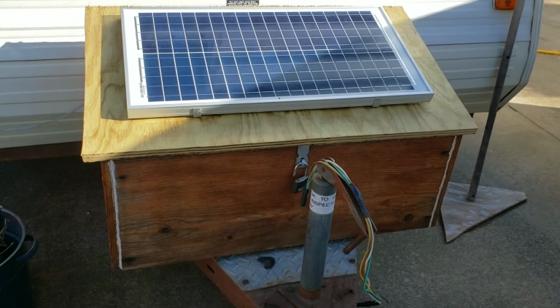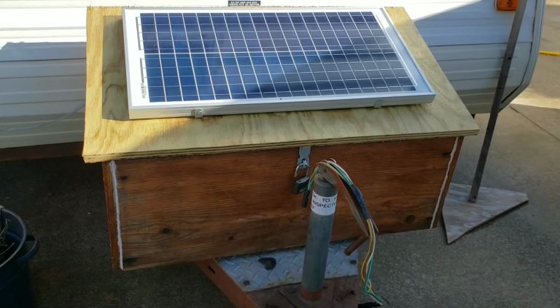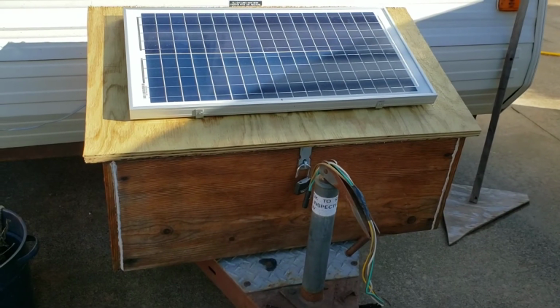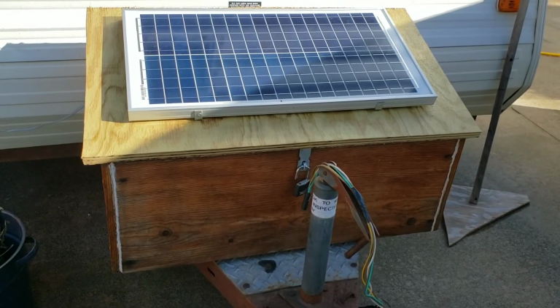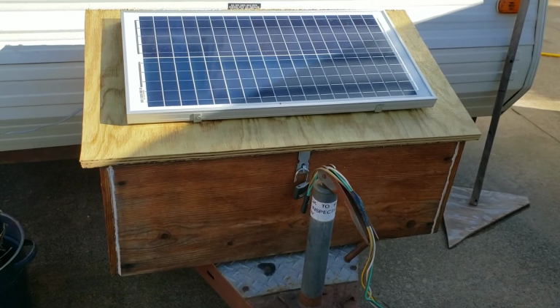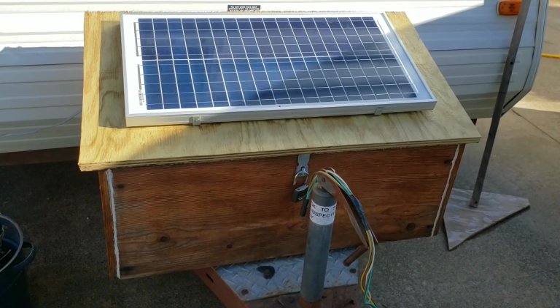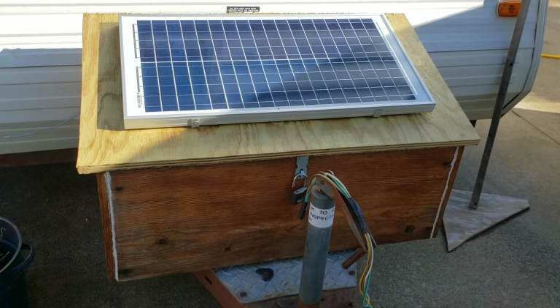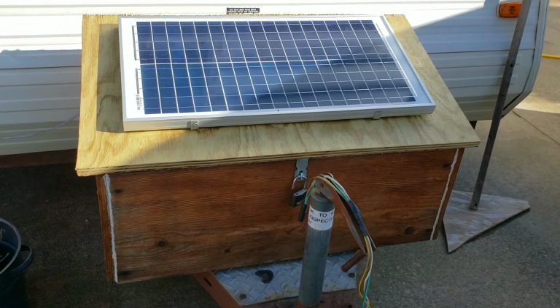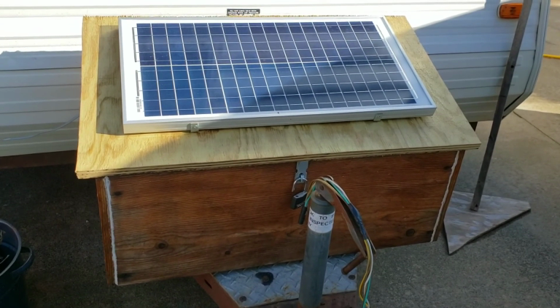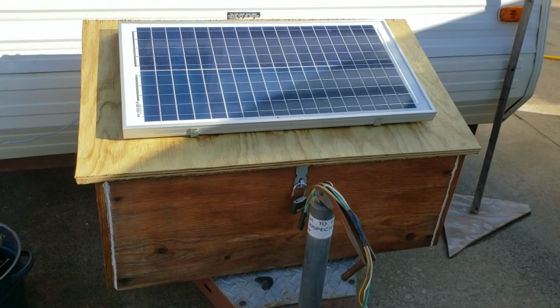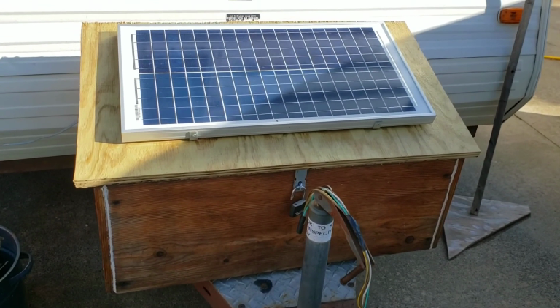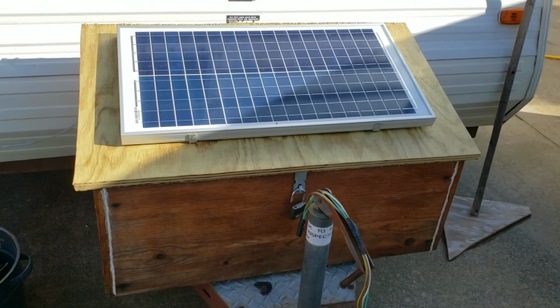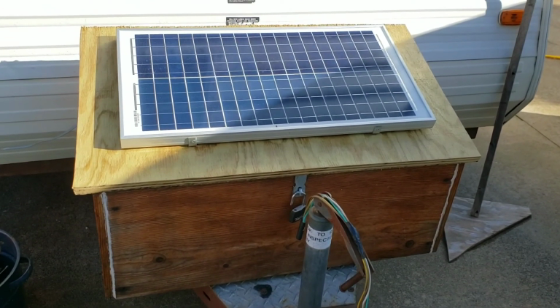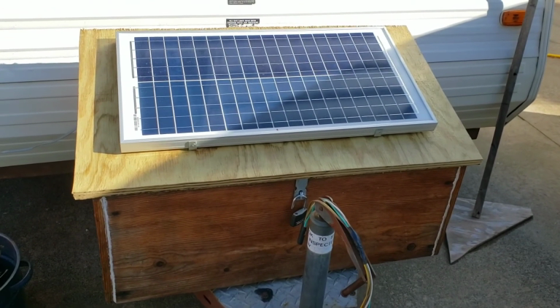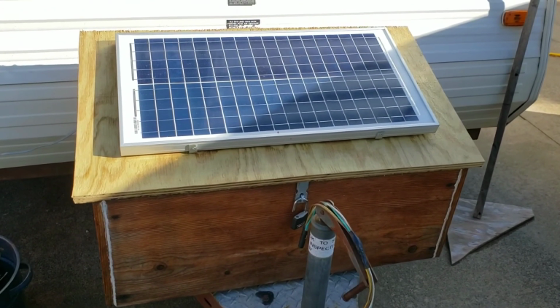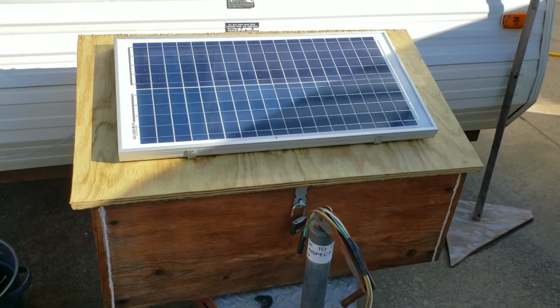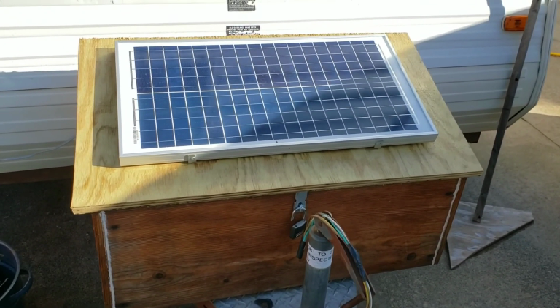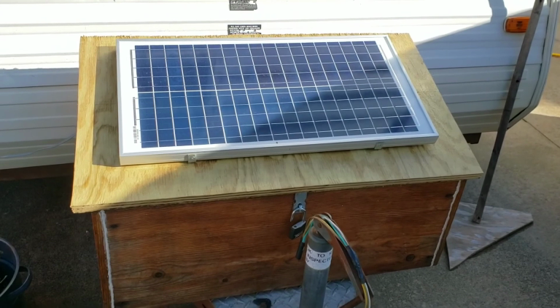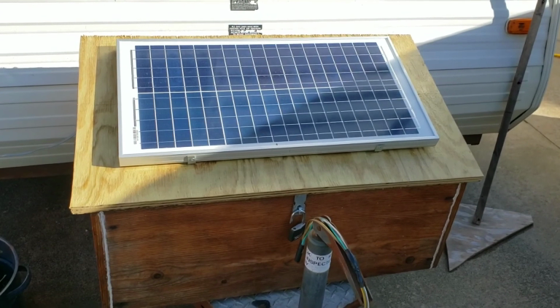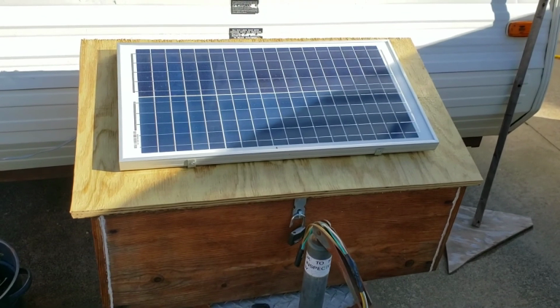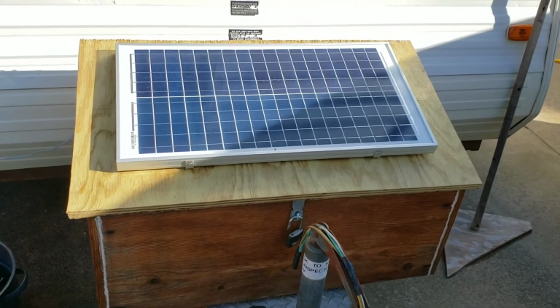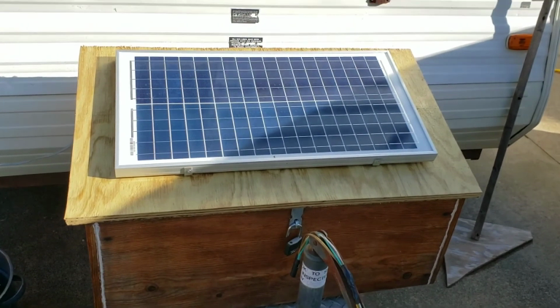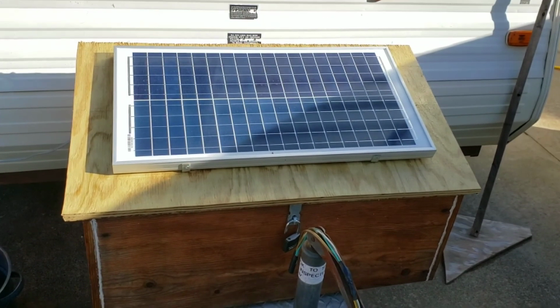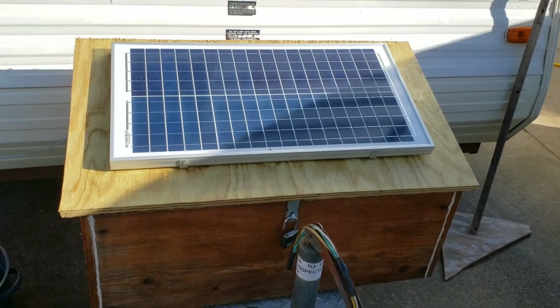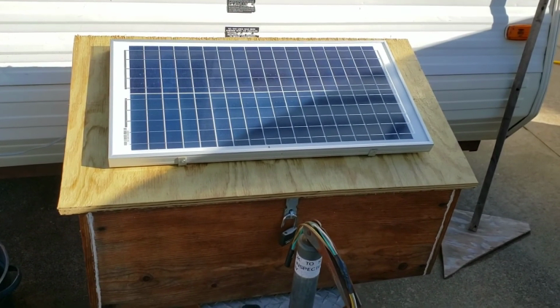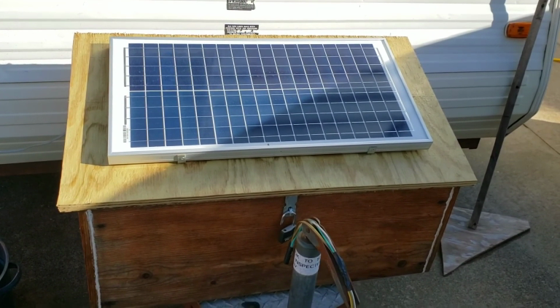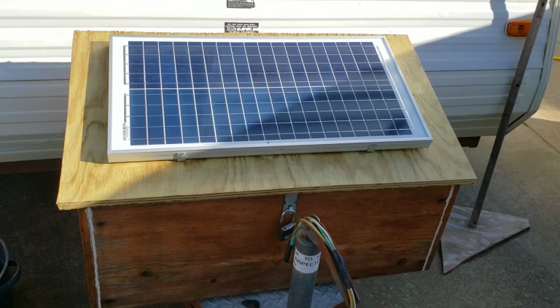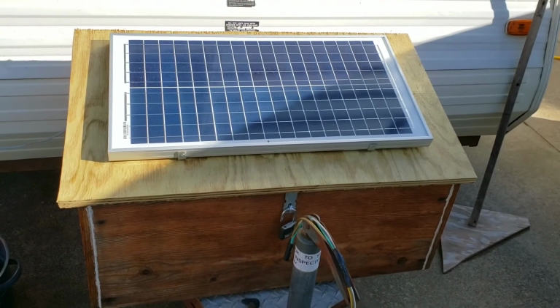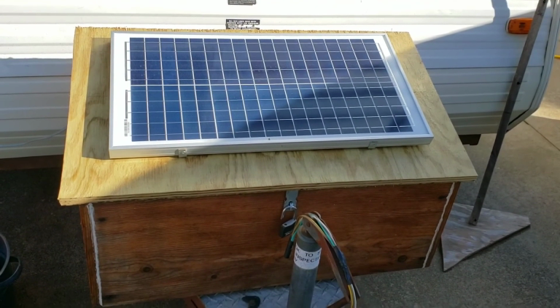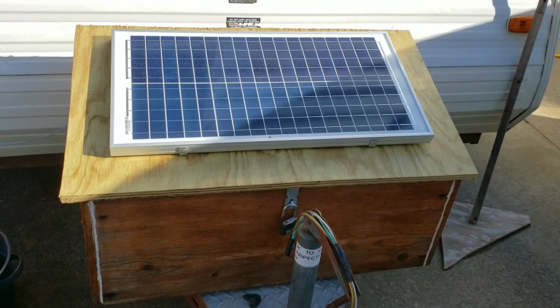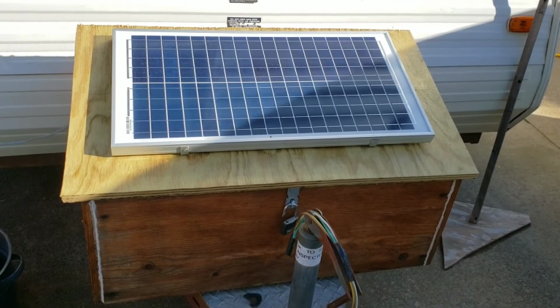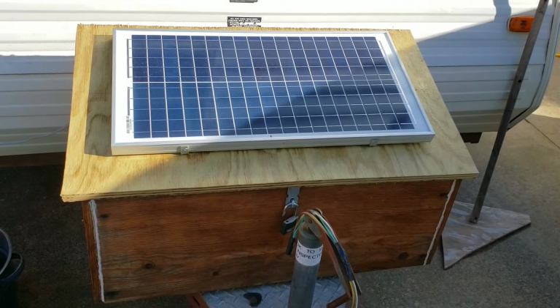My original lid leaked, so I changed it to a three-quarter inch piece of pressure-treated plywood, which works much better.